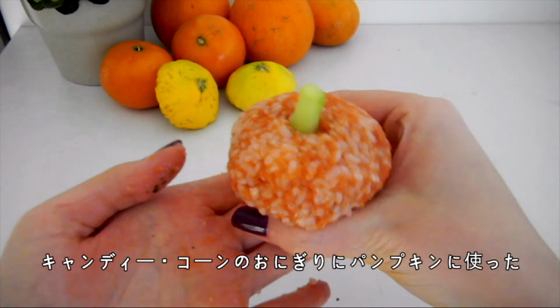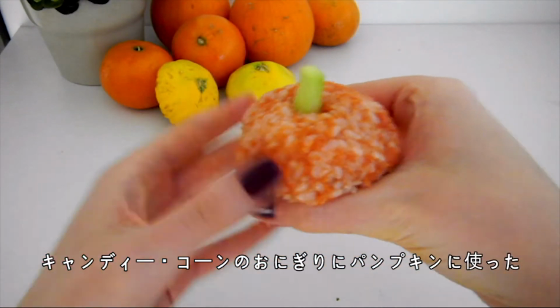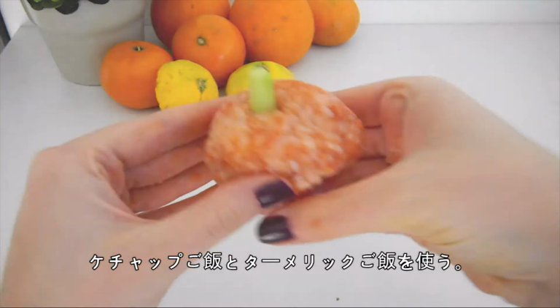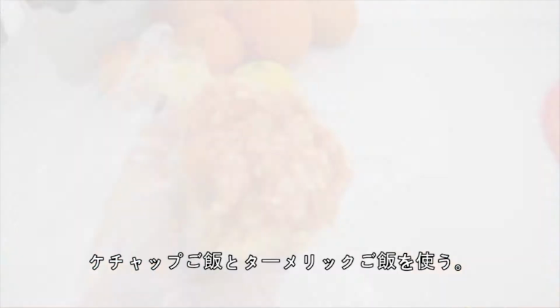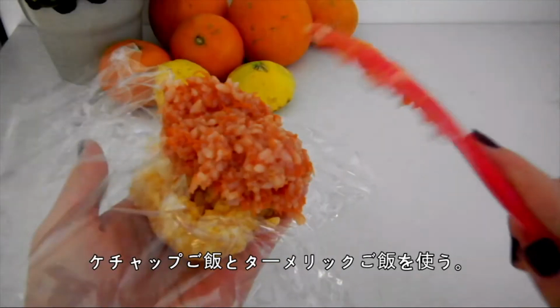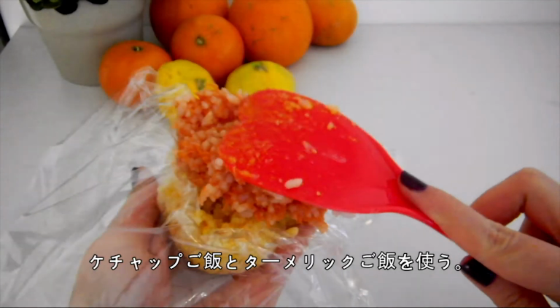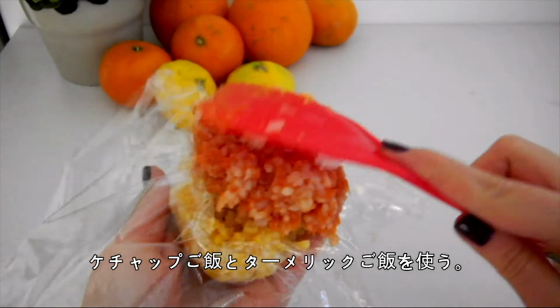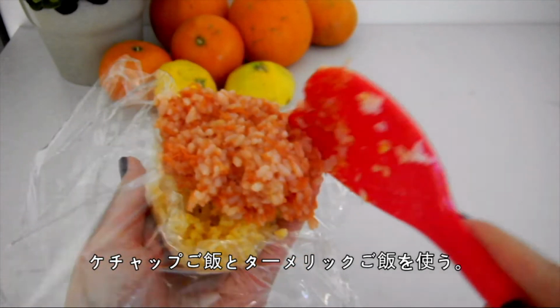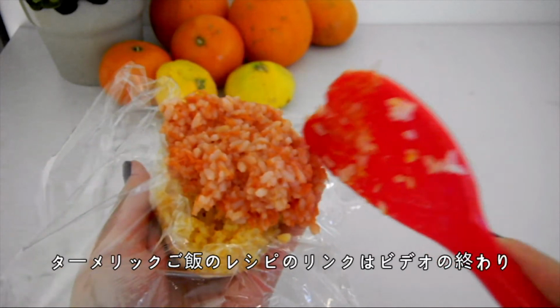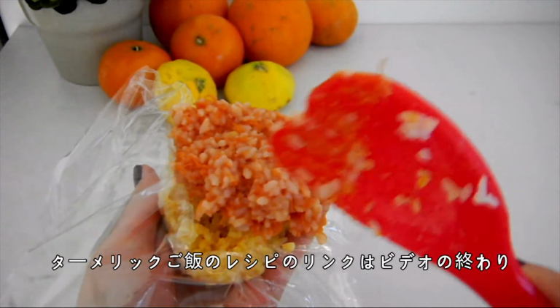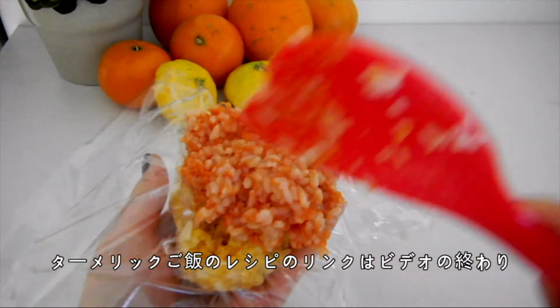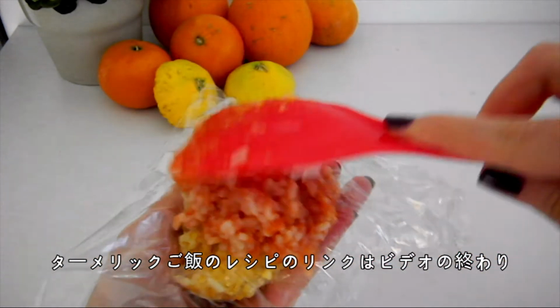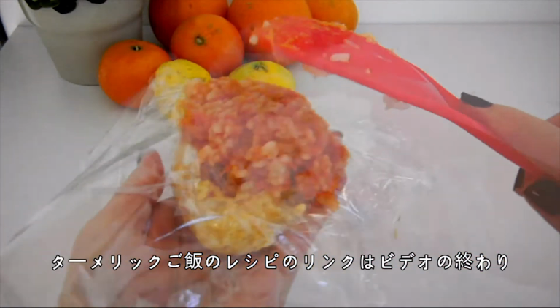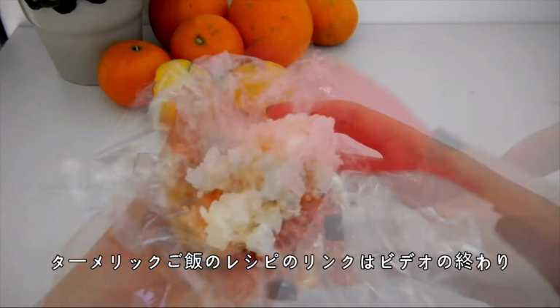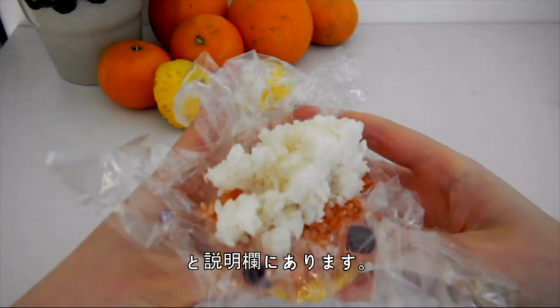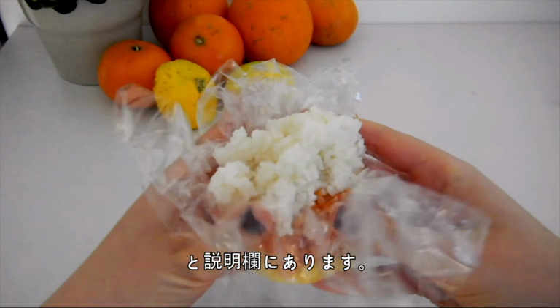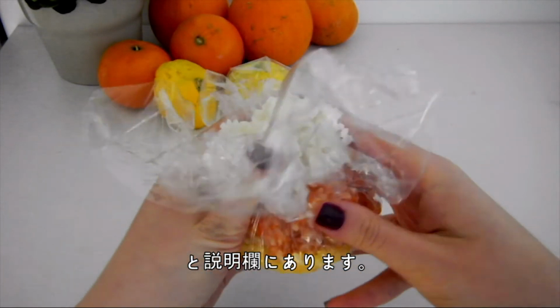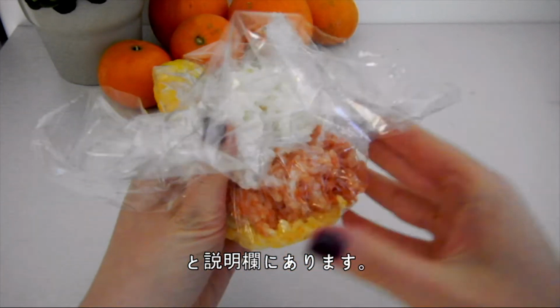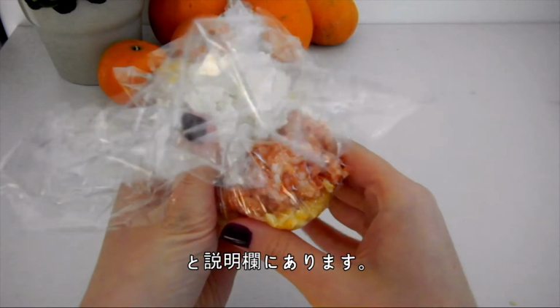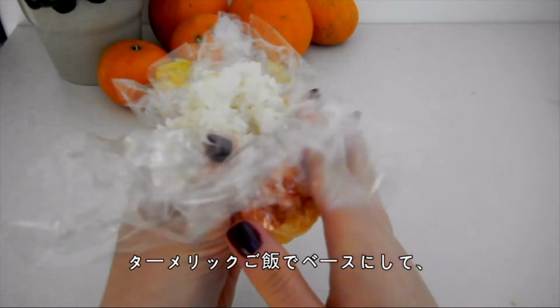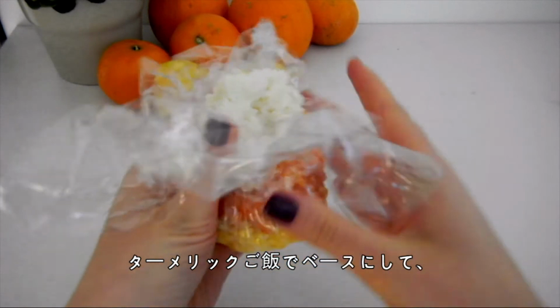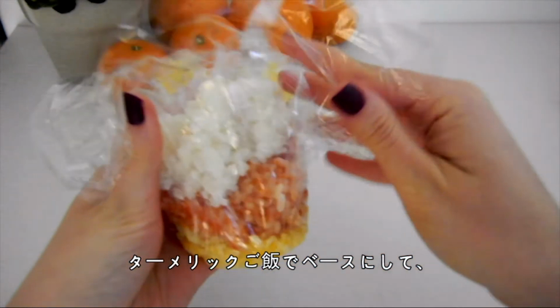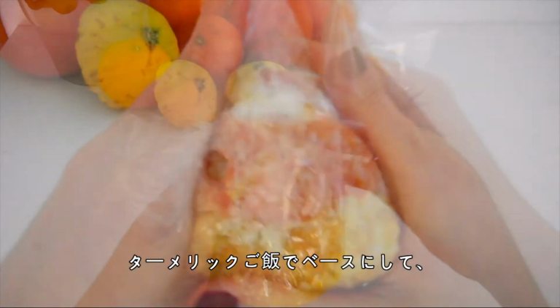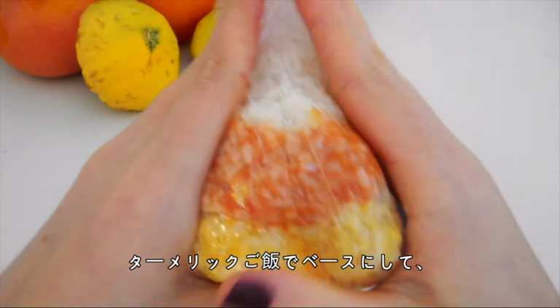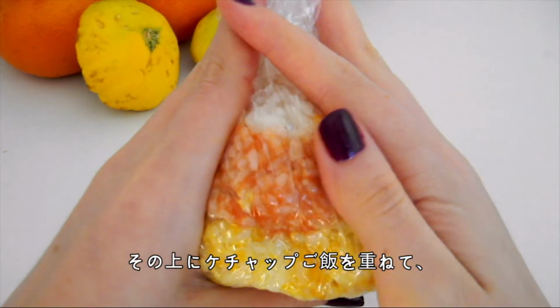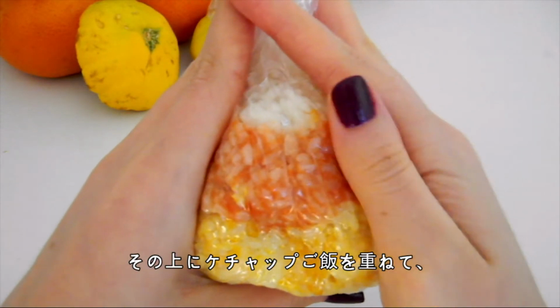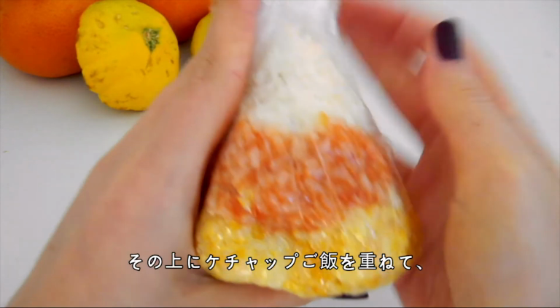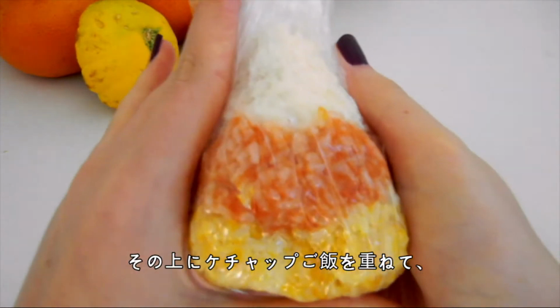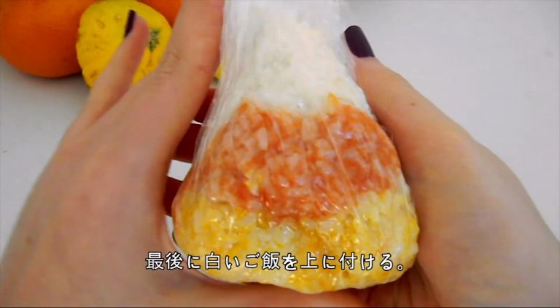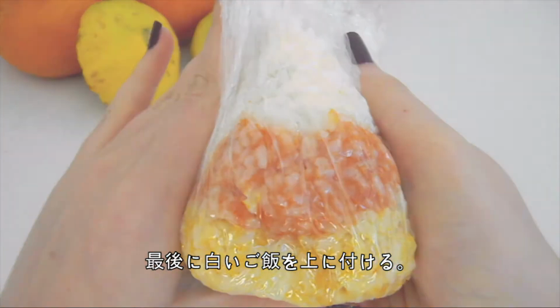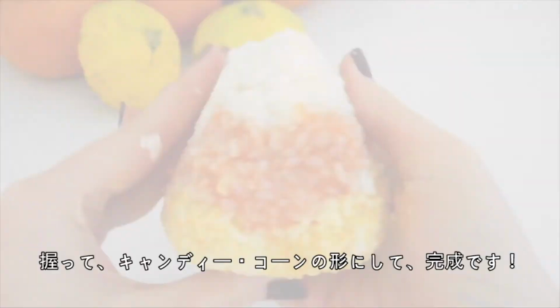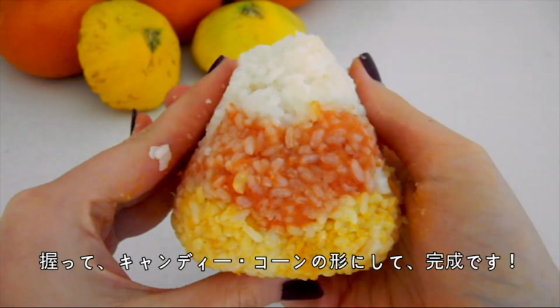For the candy corns, we'll be using the ketchup rice, which we just used for the pumpkins, as well as turmeric rice, which I used in a past recipe and I'll link at the end of the video and below as well. First, stack the turmeric rice in the bottom, then the ketchup rice in the middle, and then some white rice on top, and shape into a triangle, and you're done!